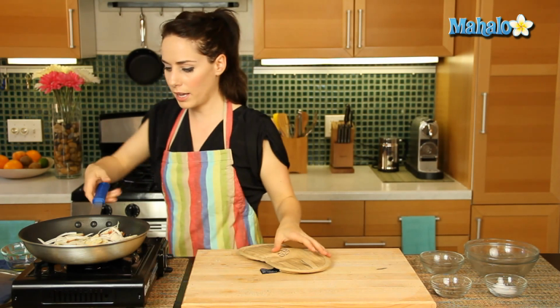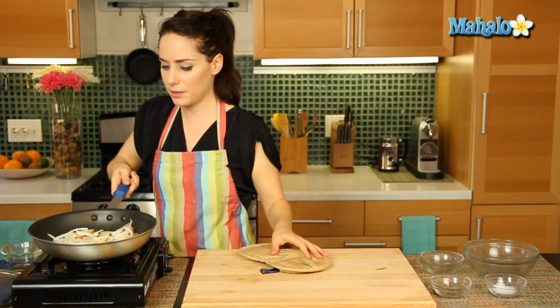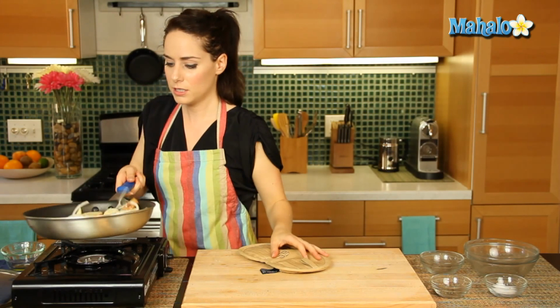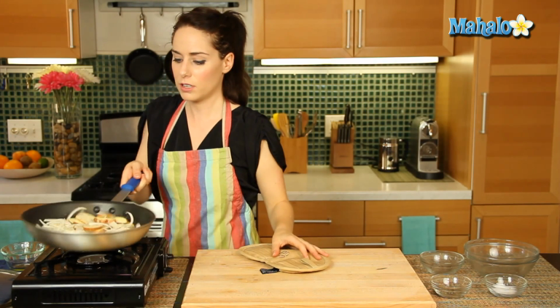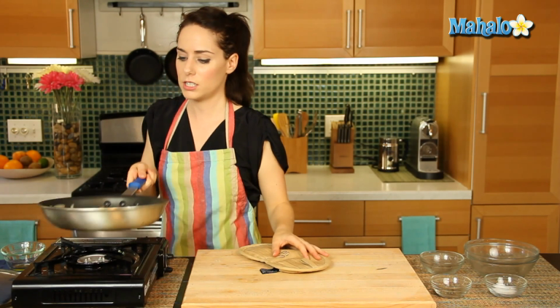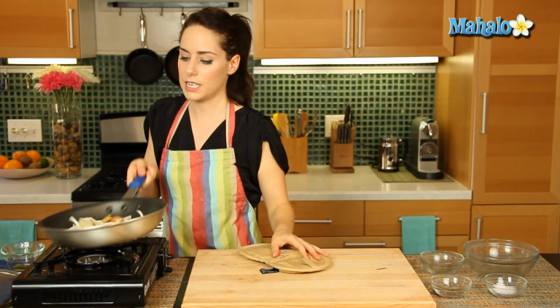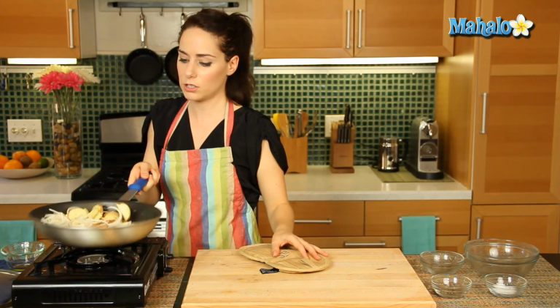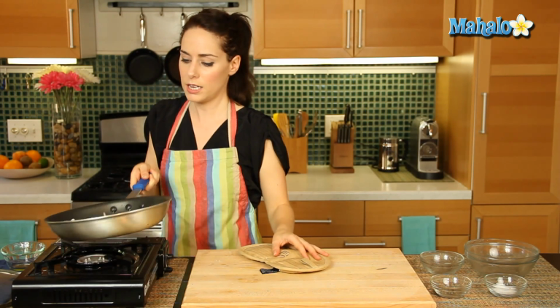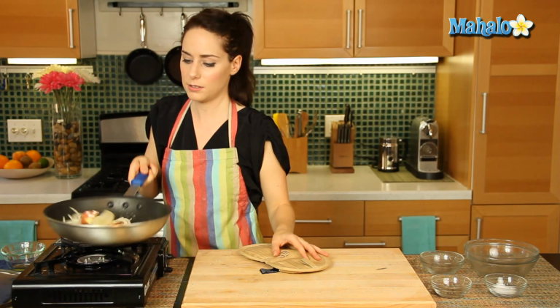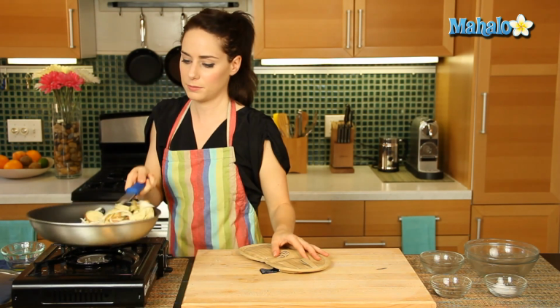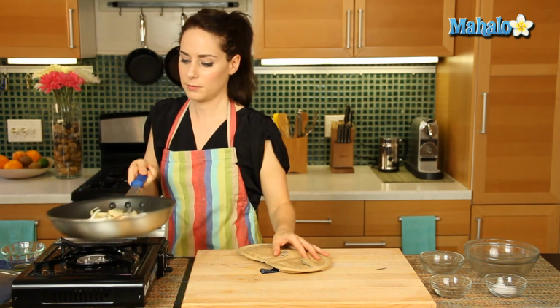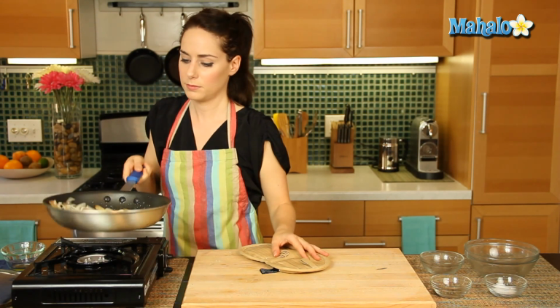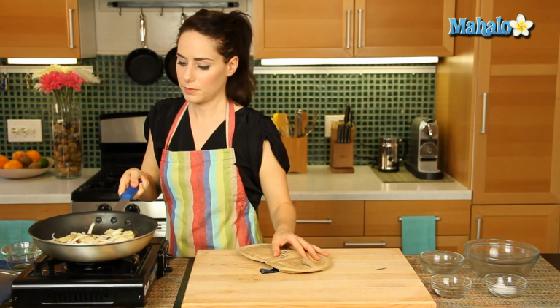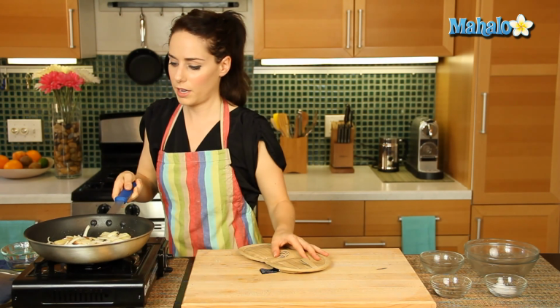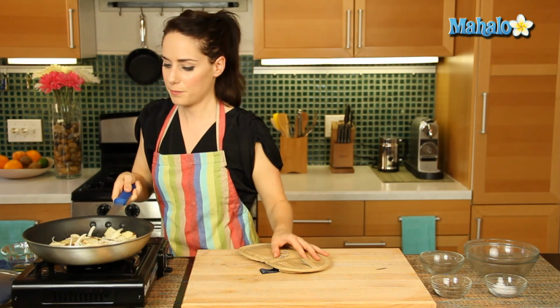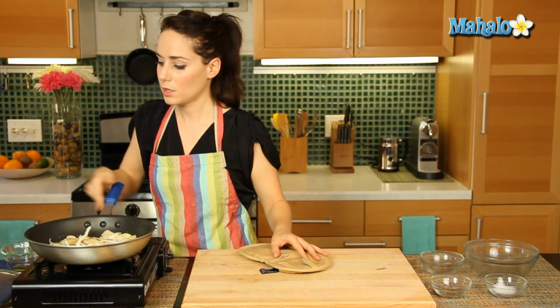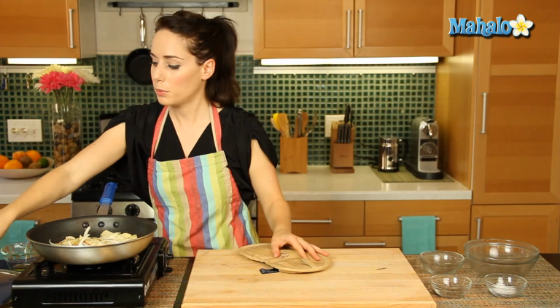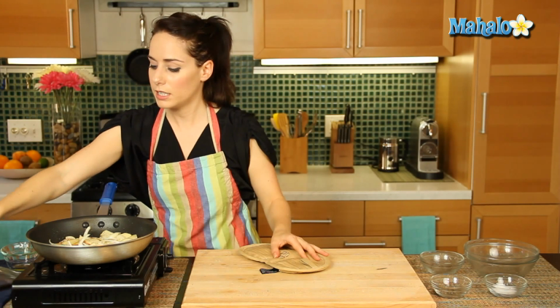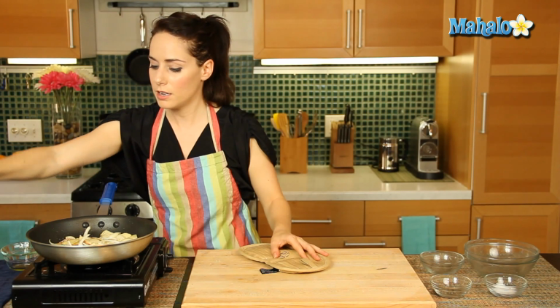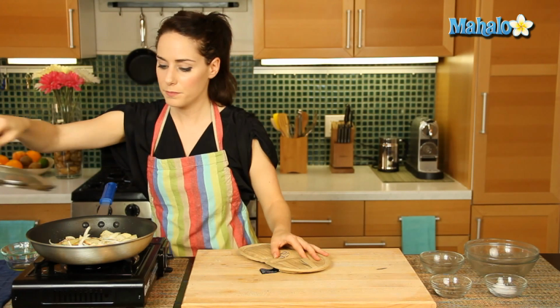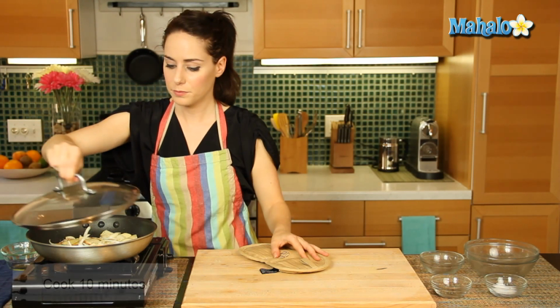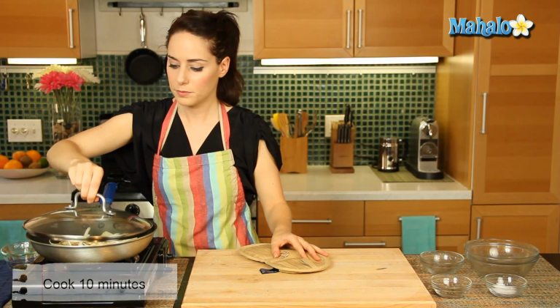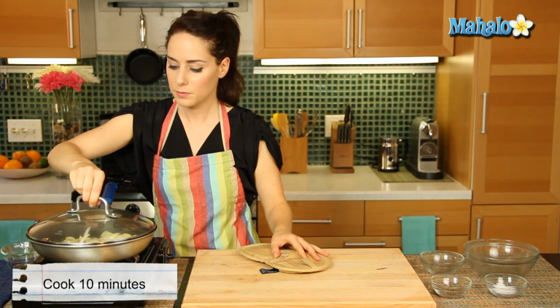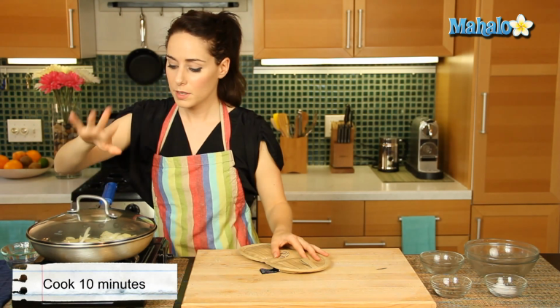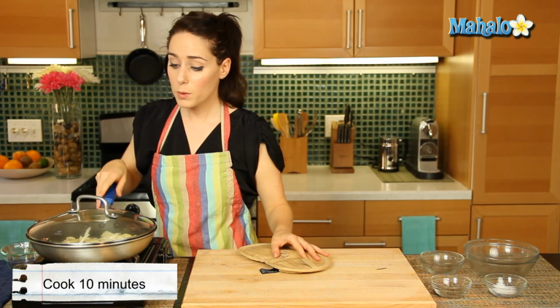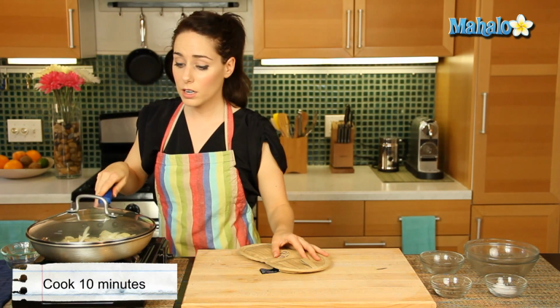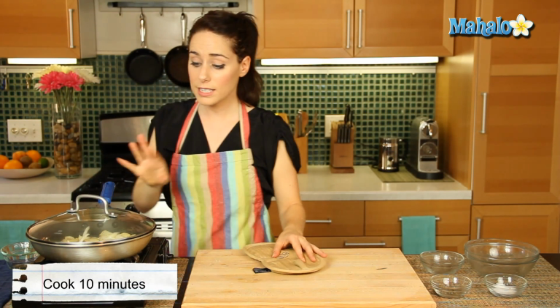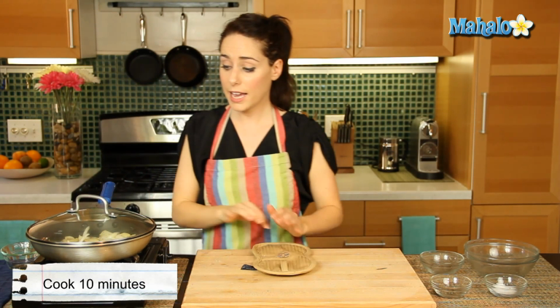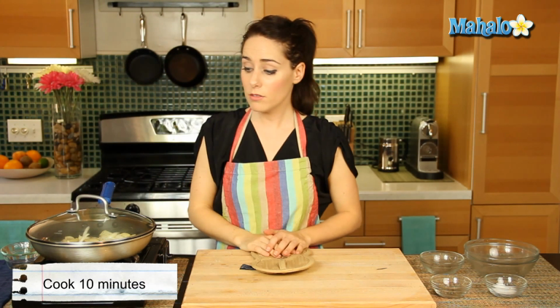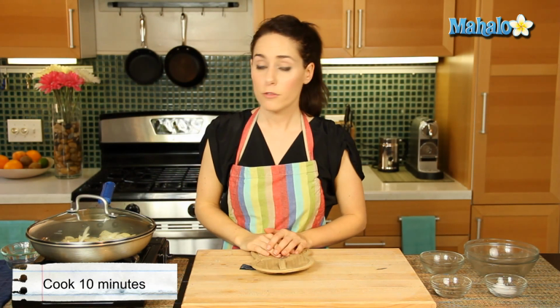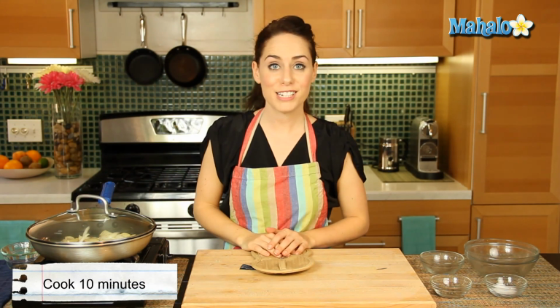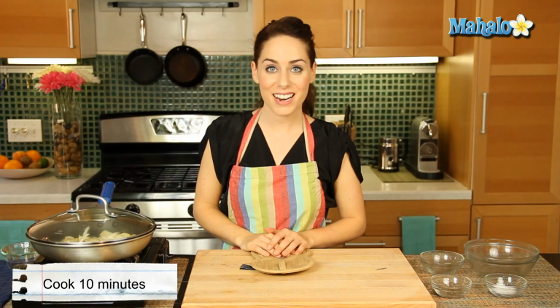Give this just a nice little toss. Put the lid on, and we are going to let this hang out for about 10 minutes.